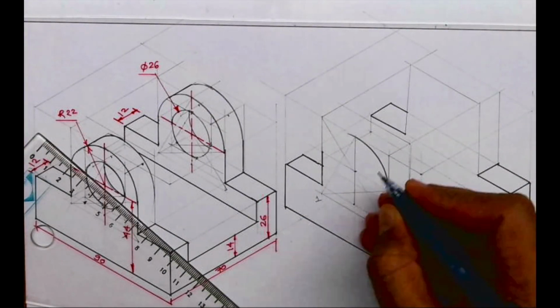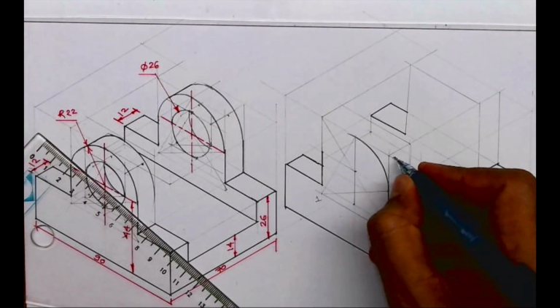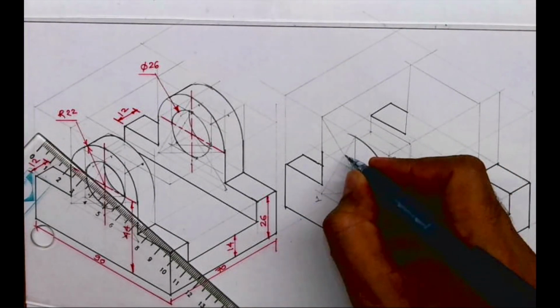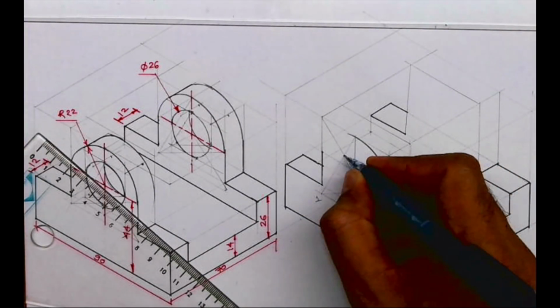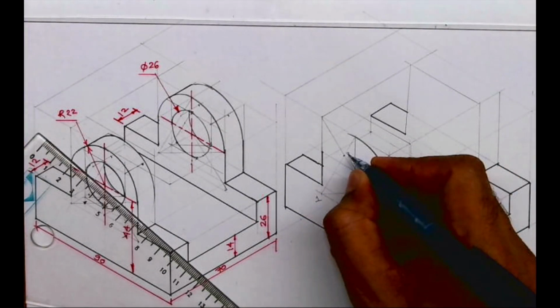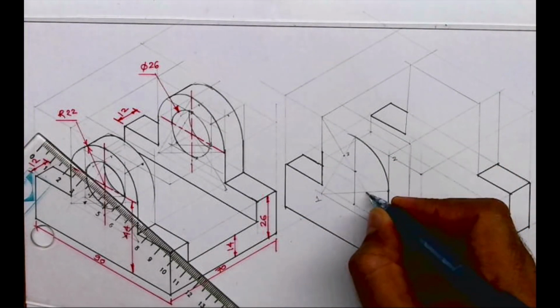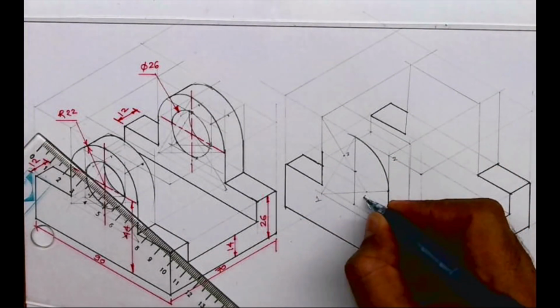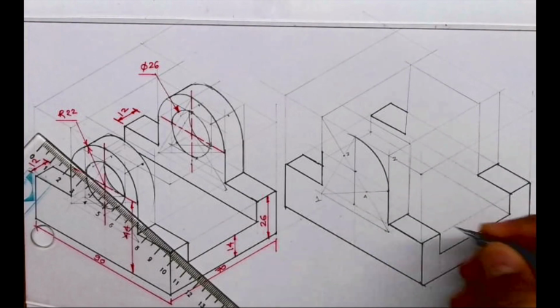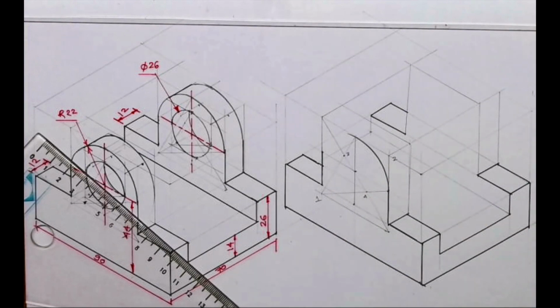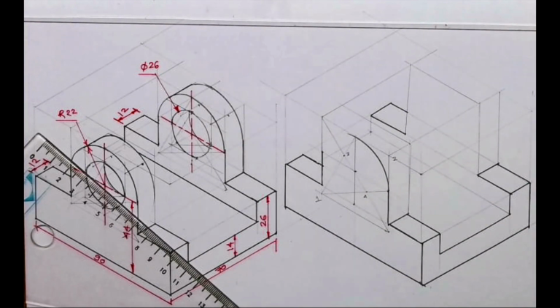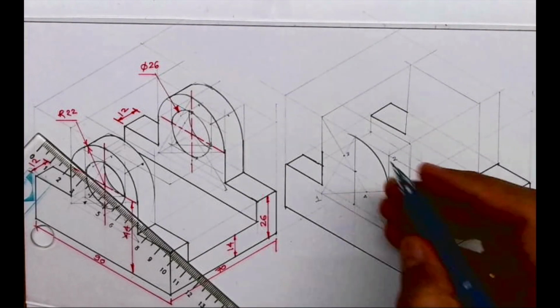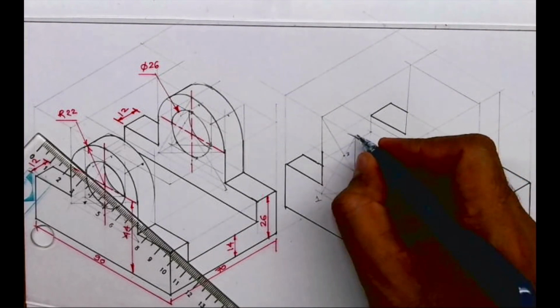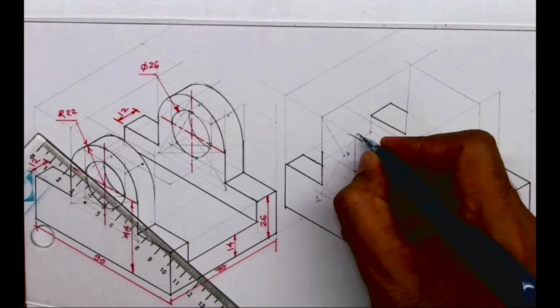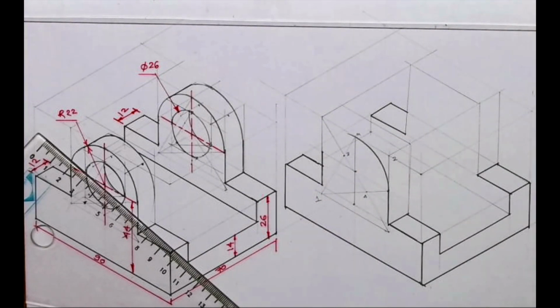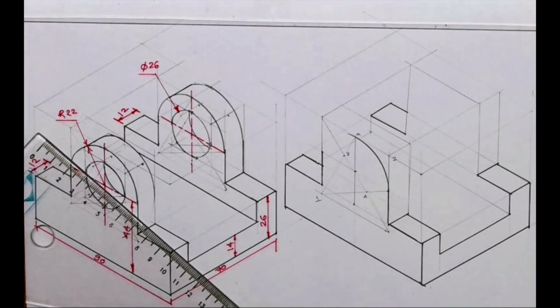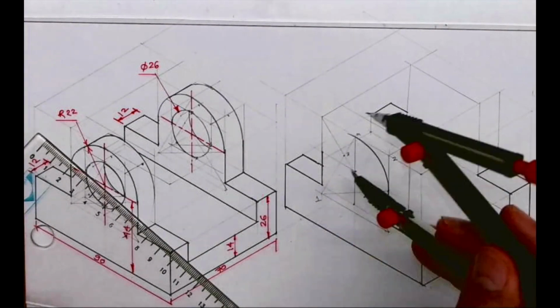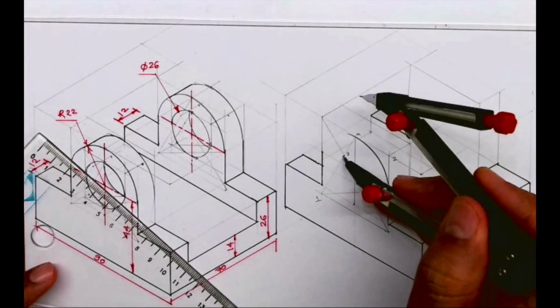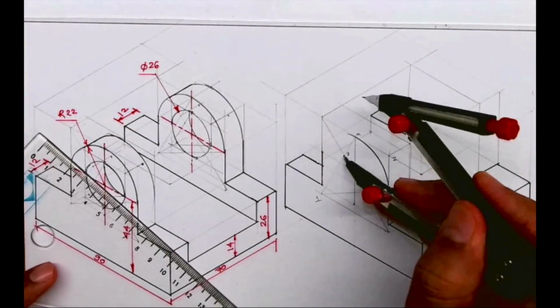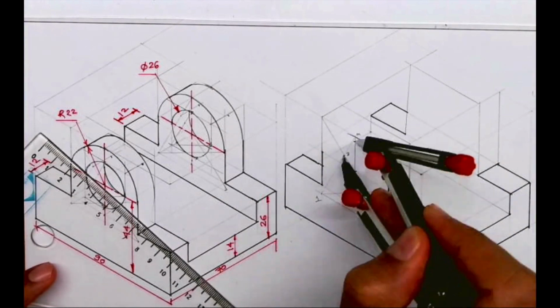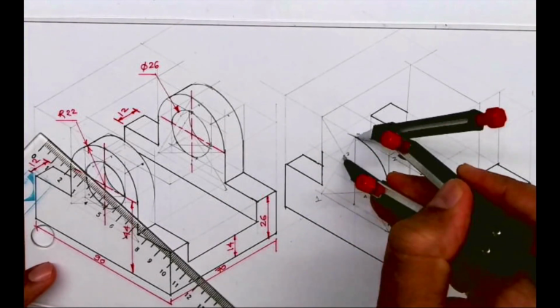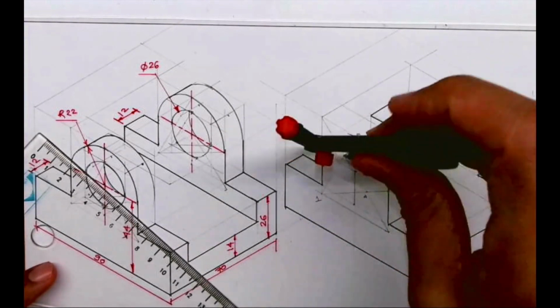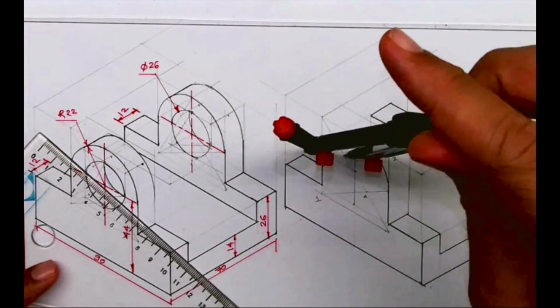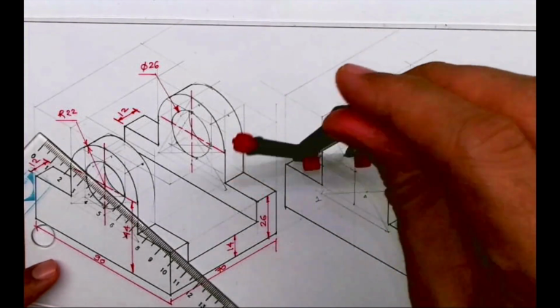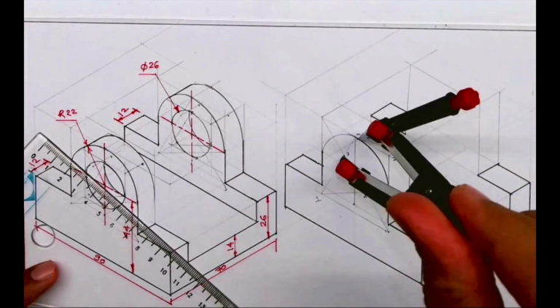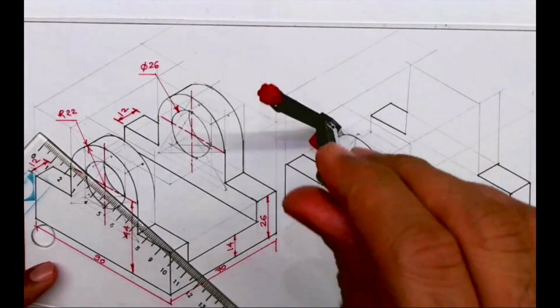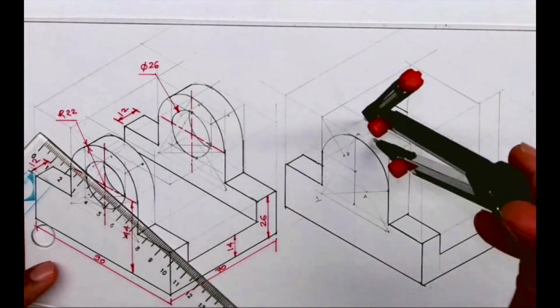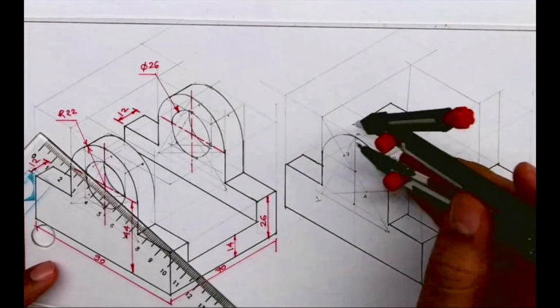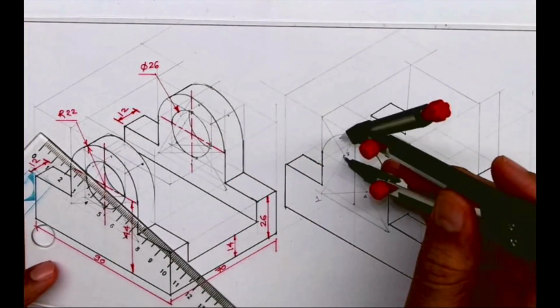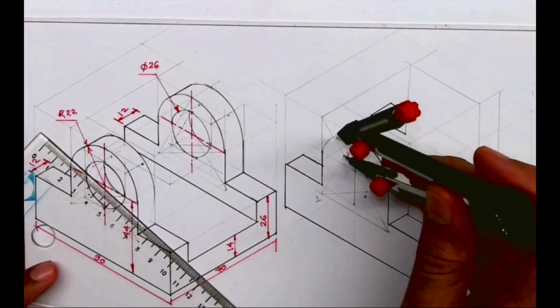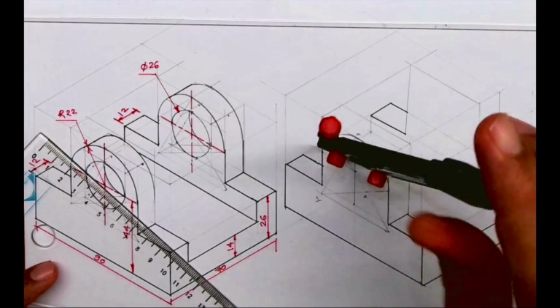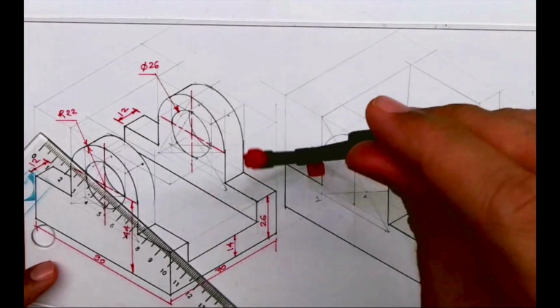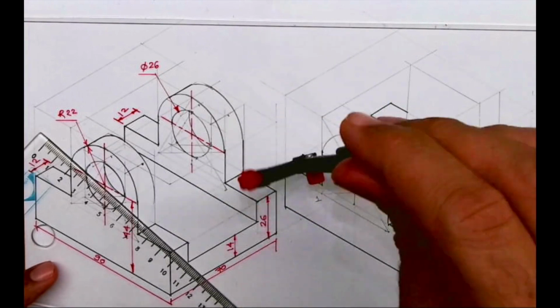This is point 1, 2, 3, and 4. This is M. So take 3 to M and you draw a curve. So we are done with the front circle.